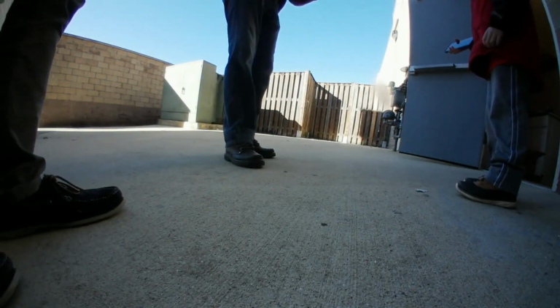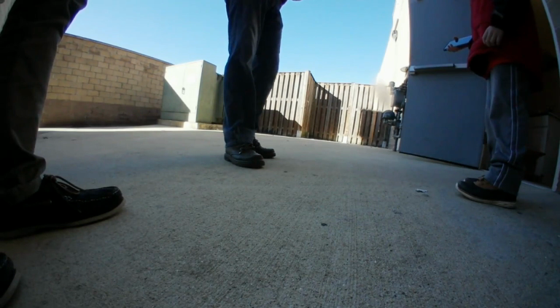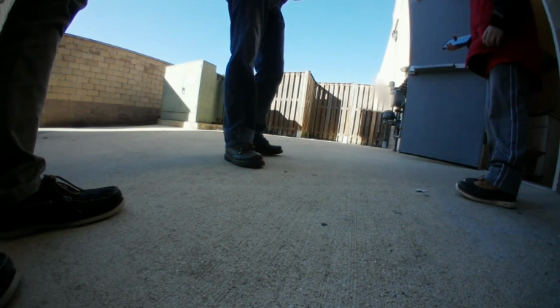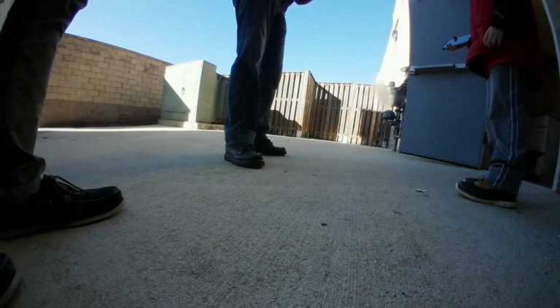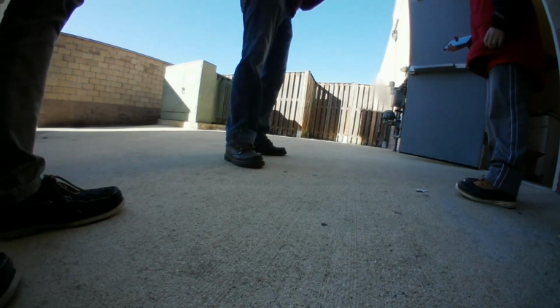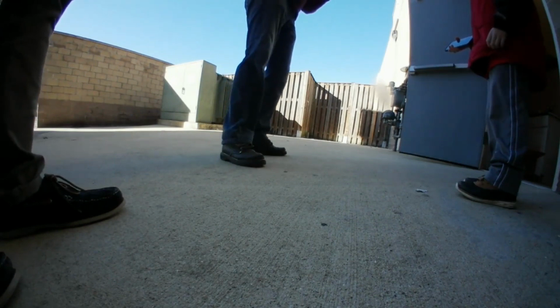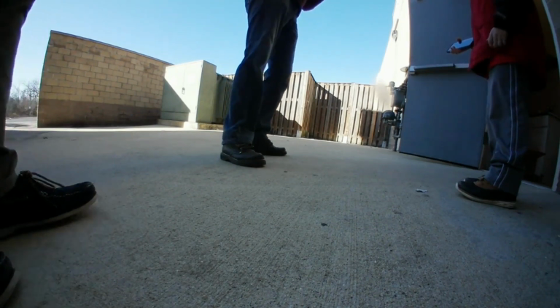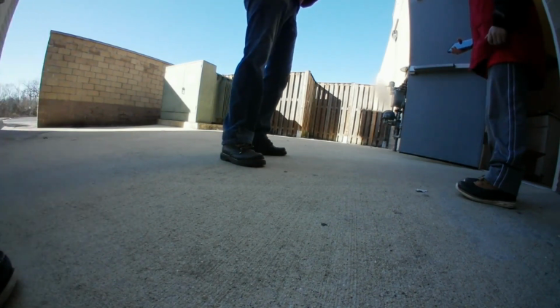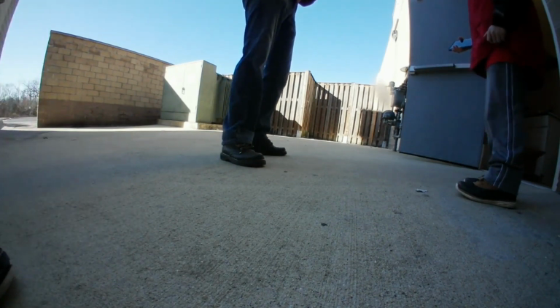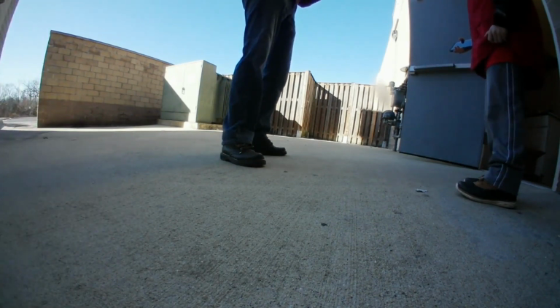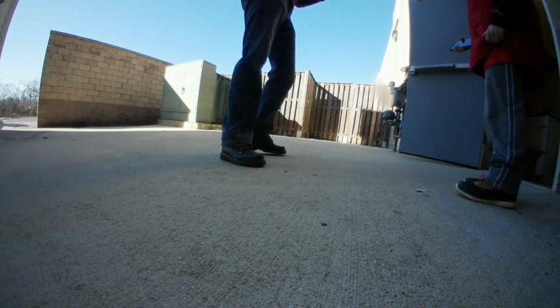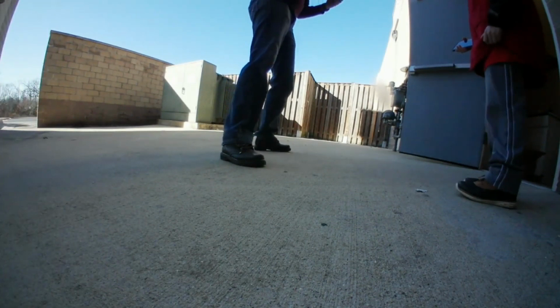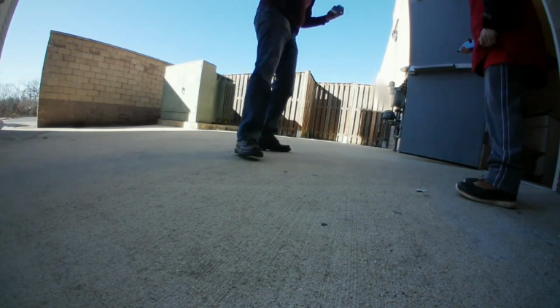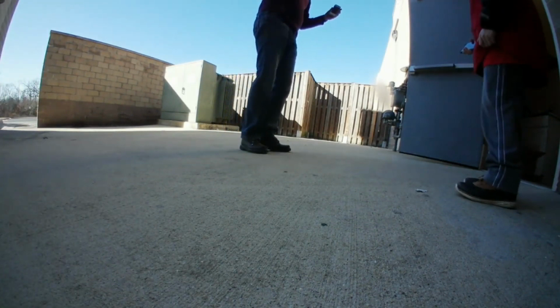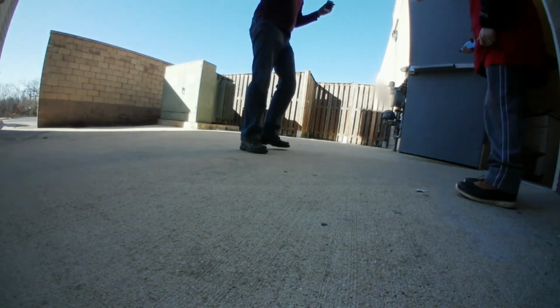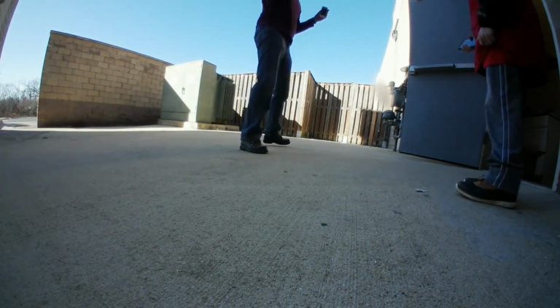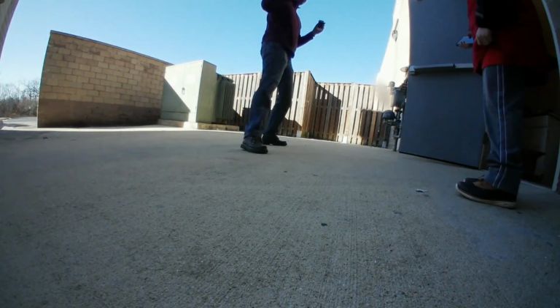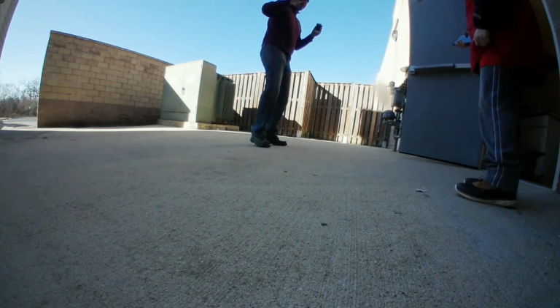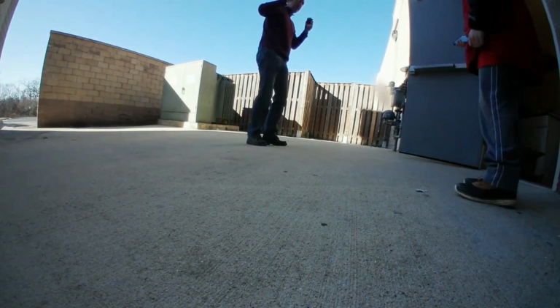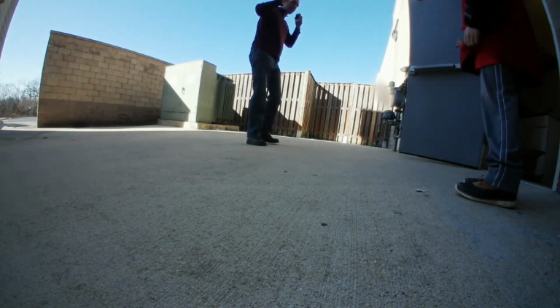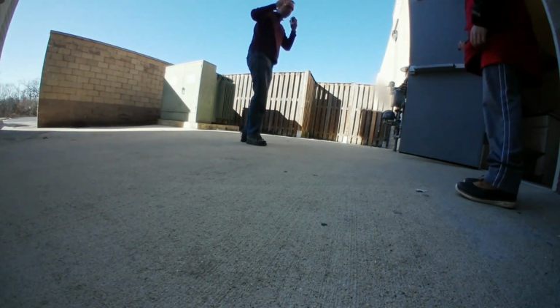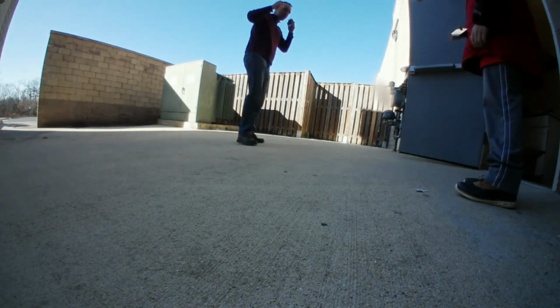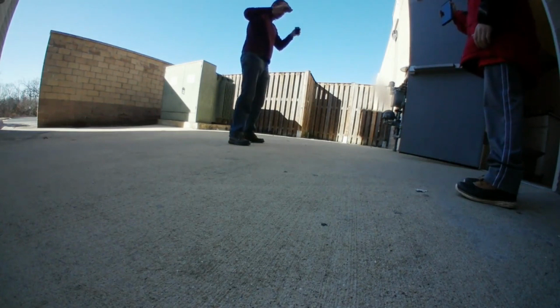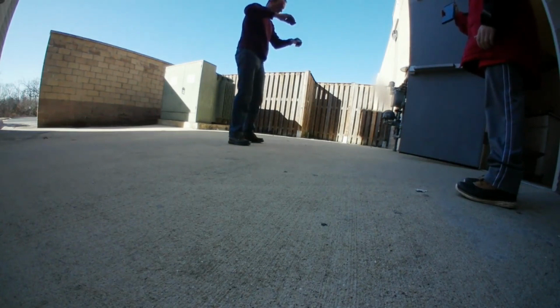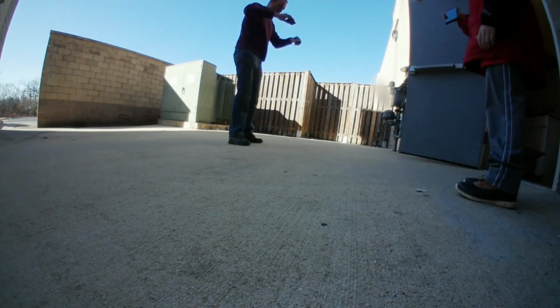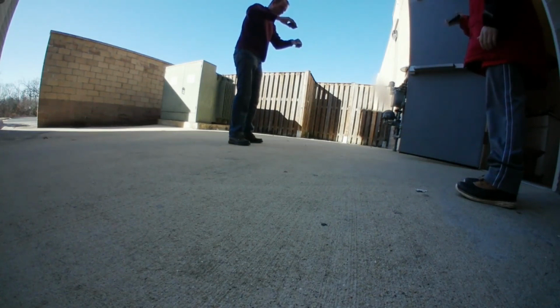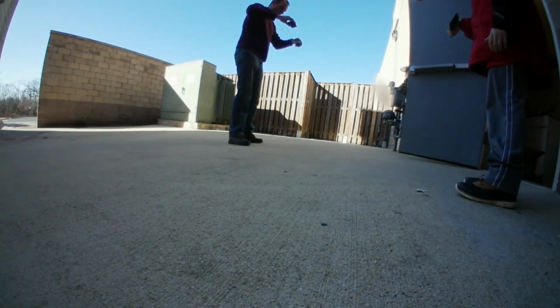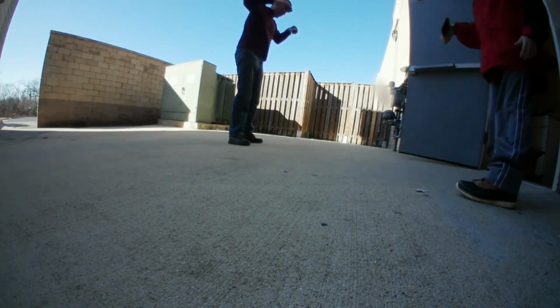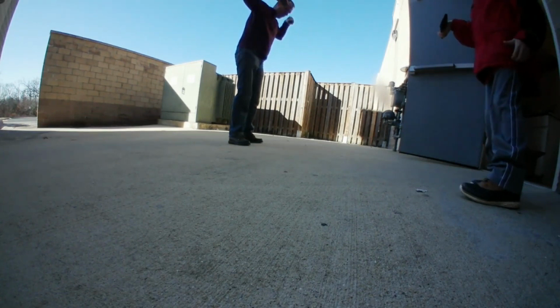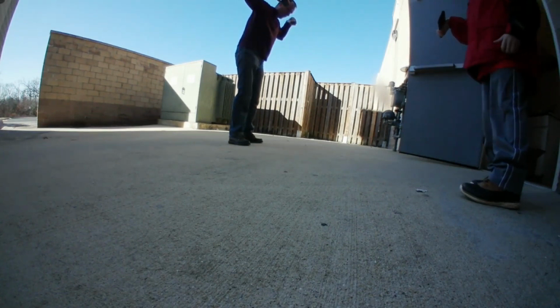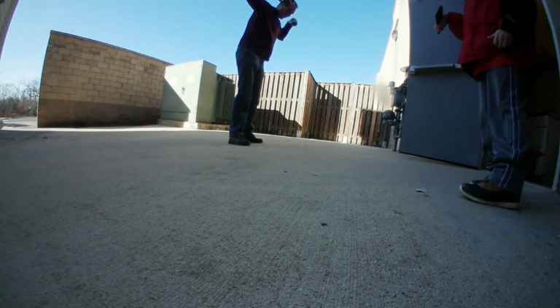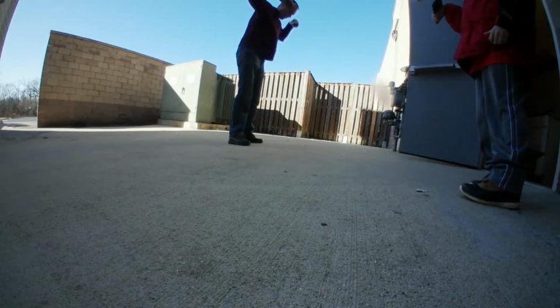I'm going to go to head height now to make sure we can see. Dropping them again — right here, right here, right here, right here.